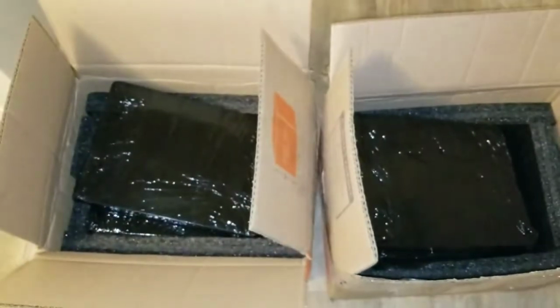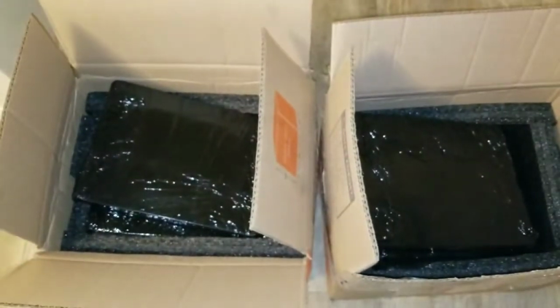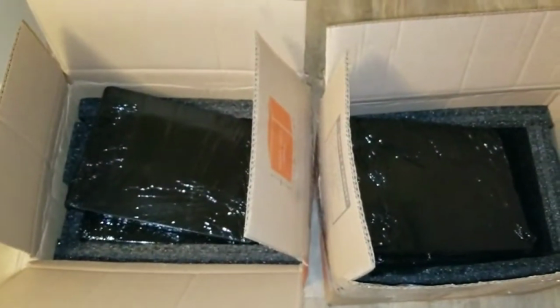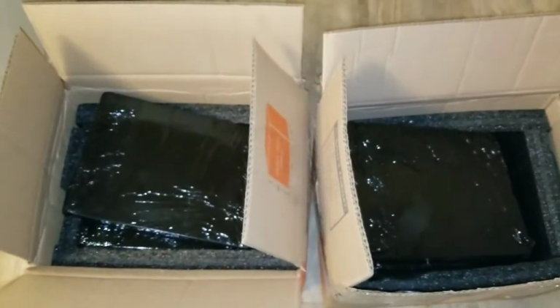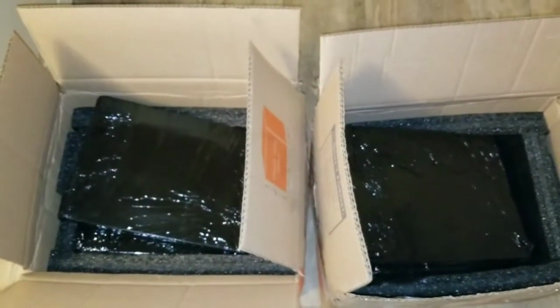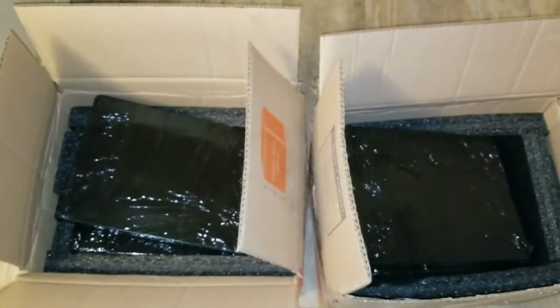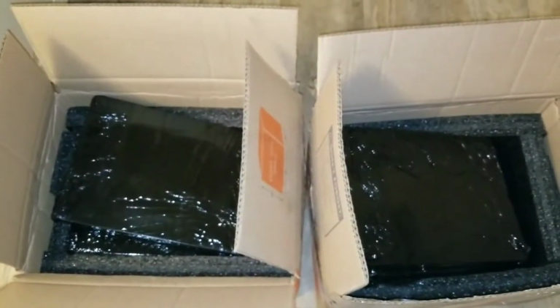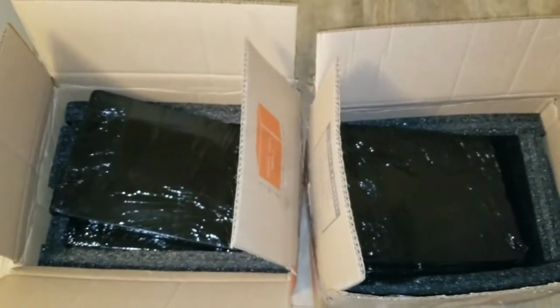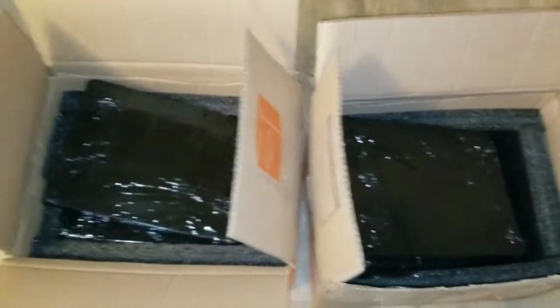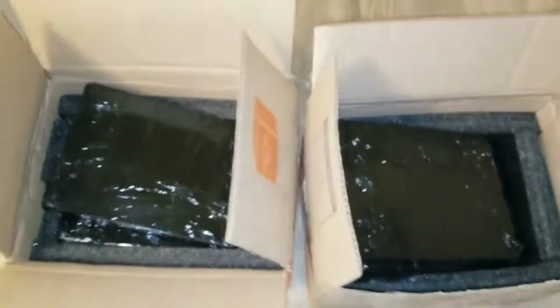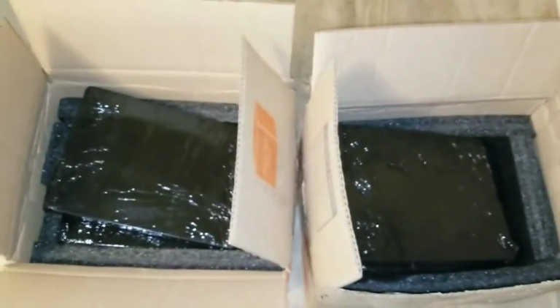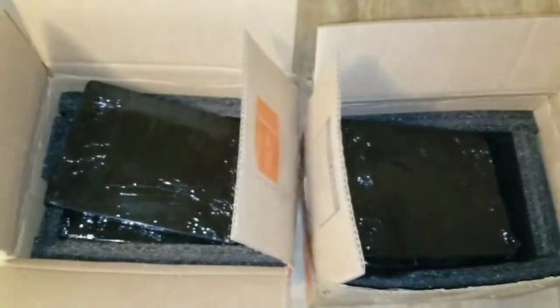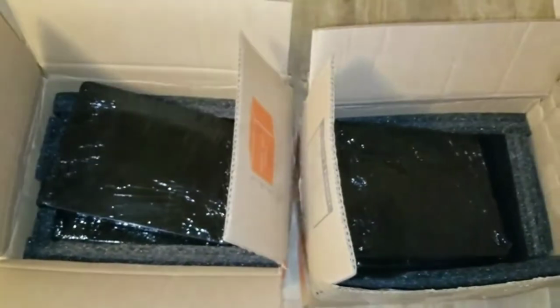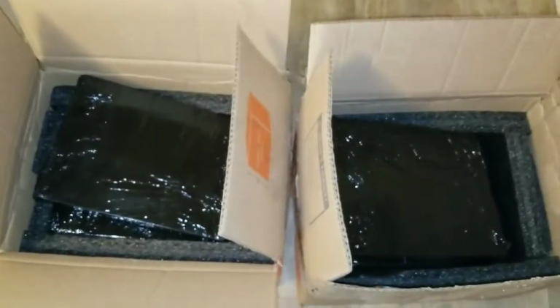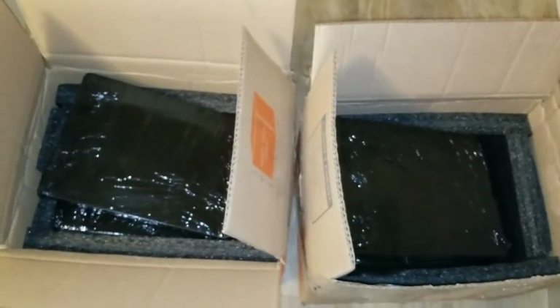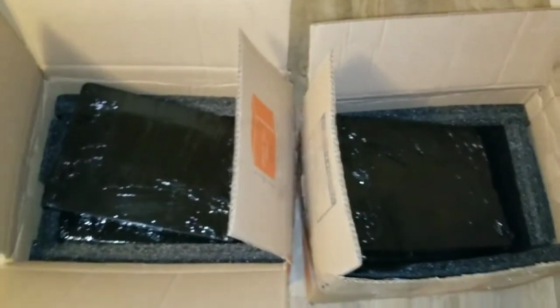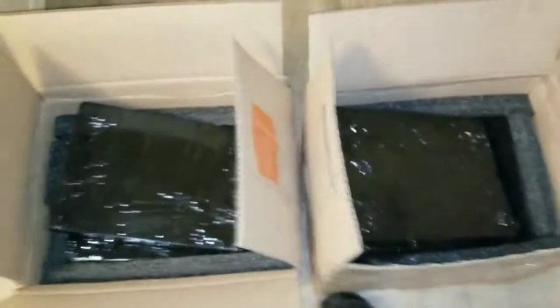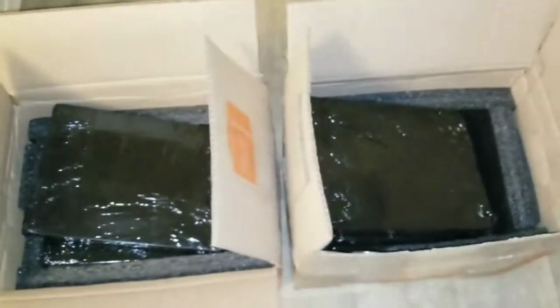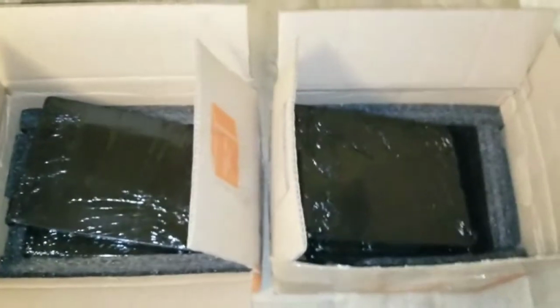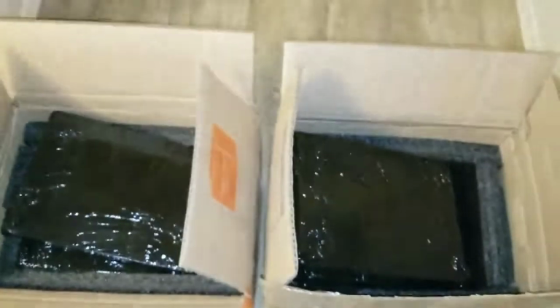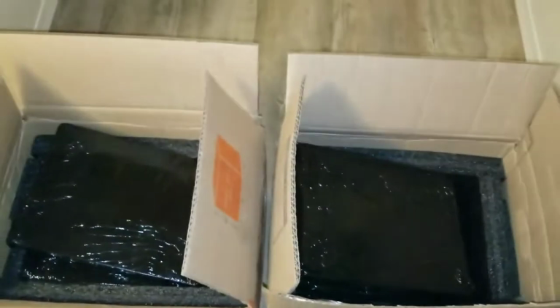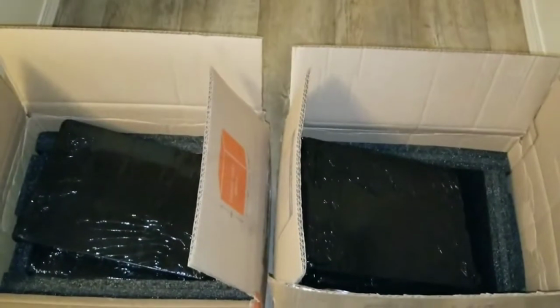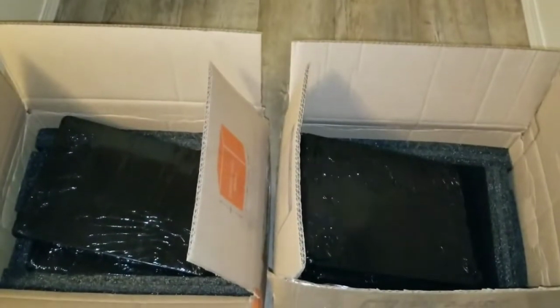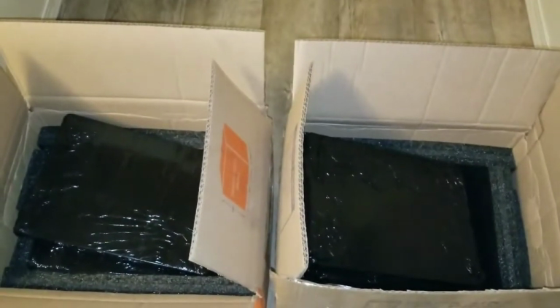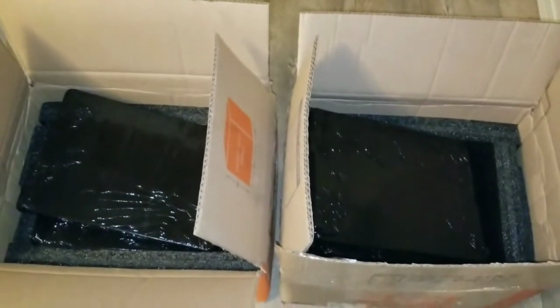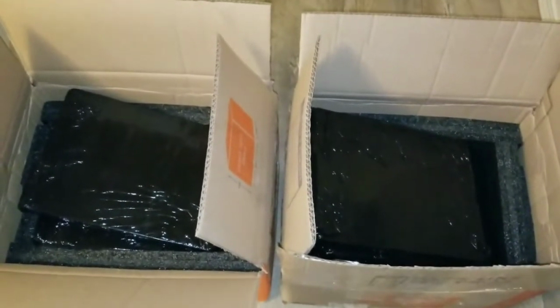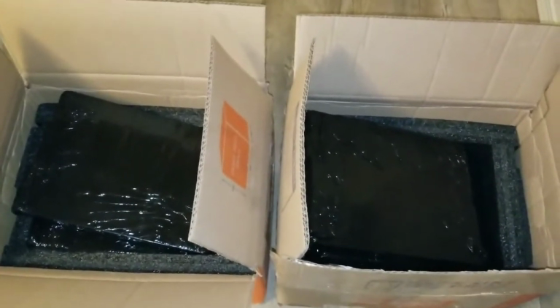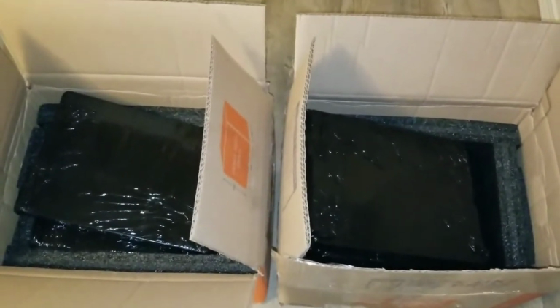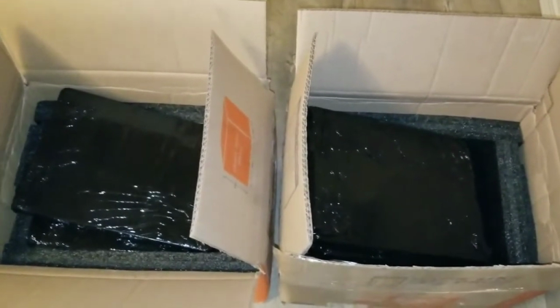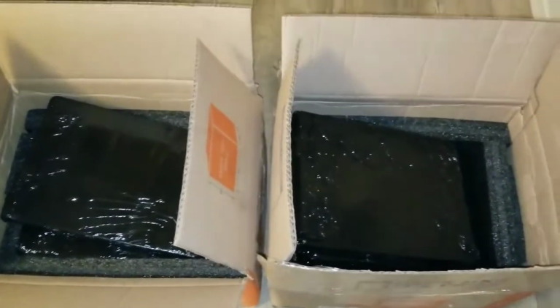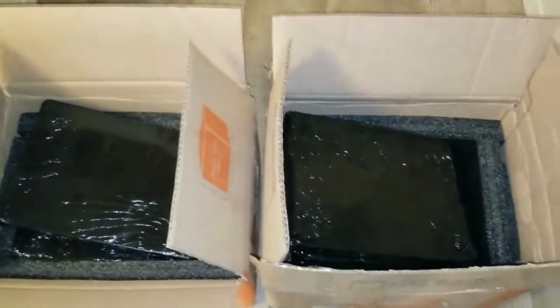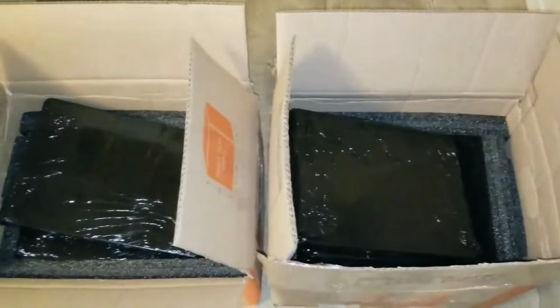Check it out — take the plastic out and see what it is. It's a new package, a new form of packaging that I haven't seen with all my orders I've done. This is just different.